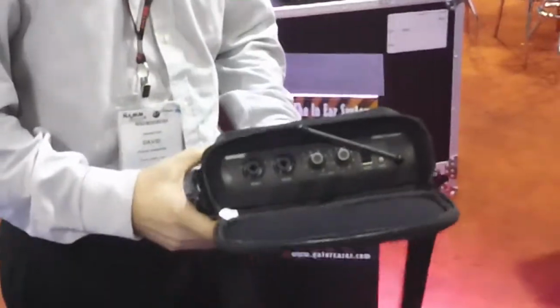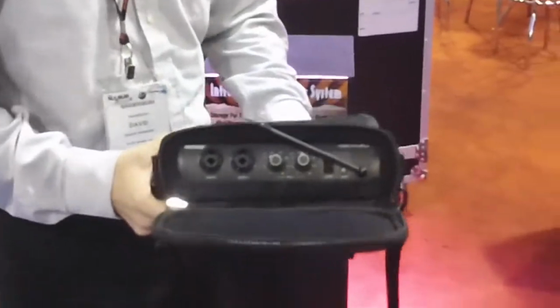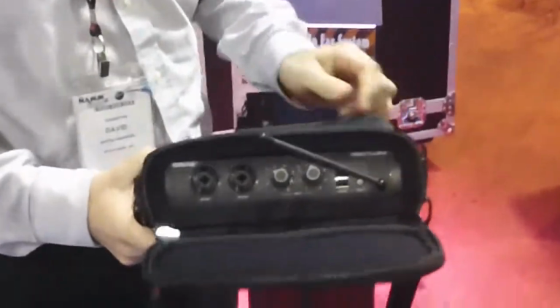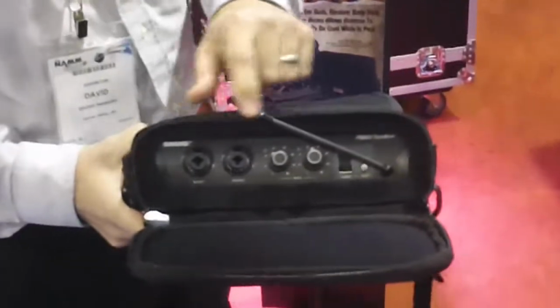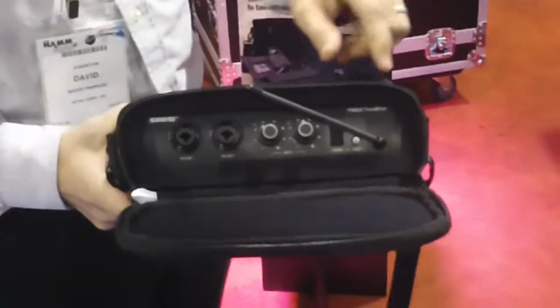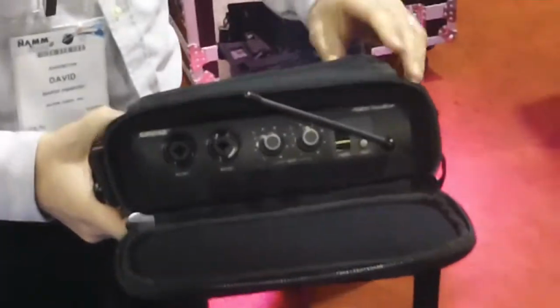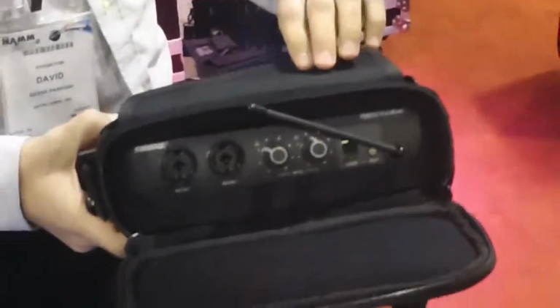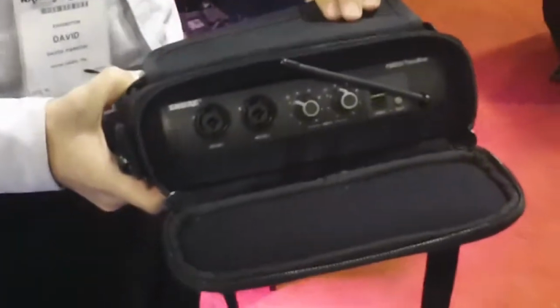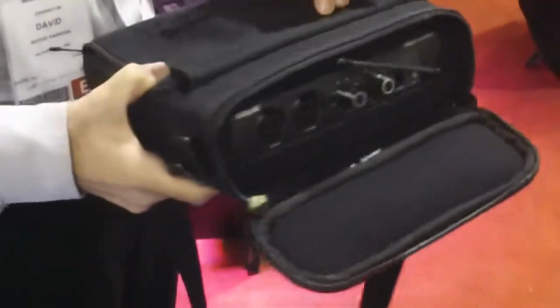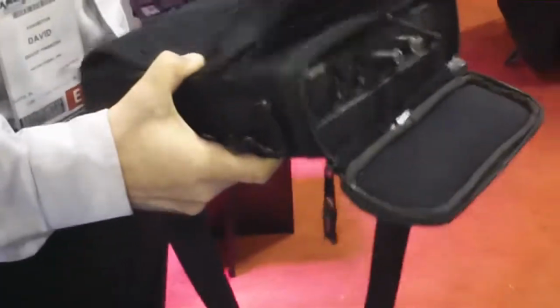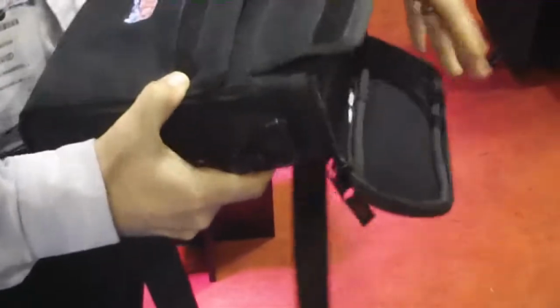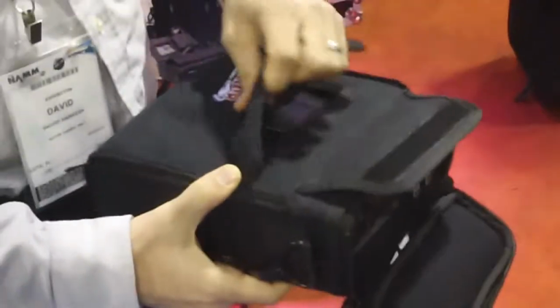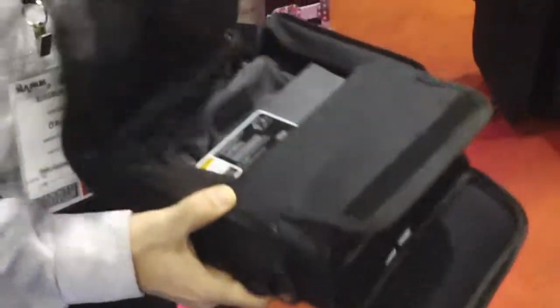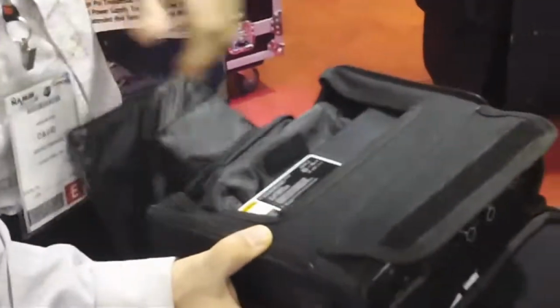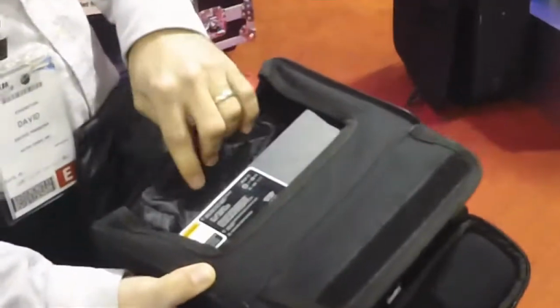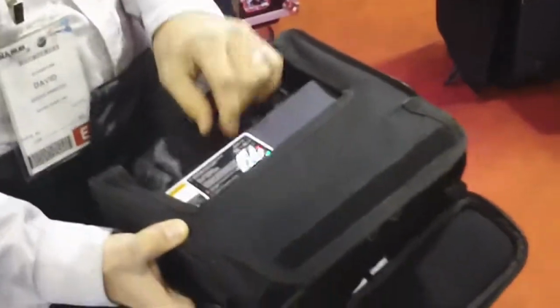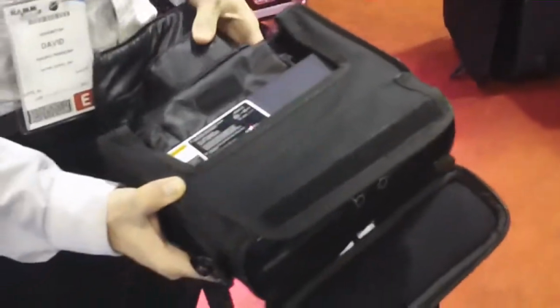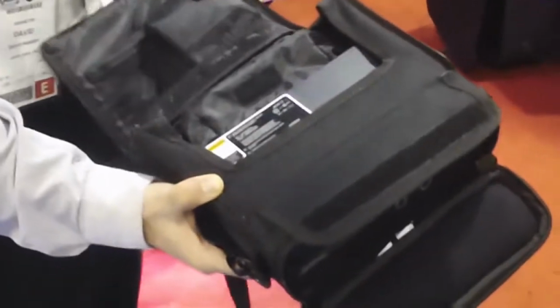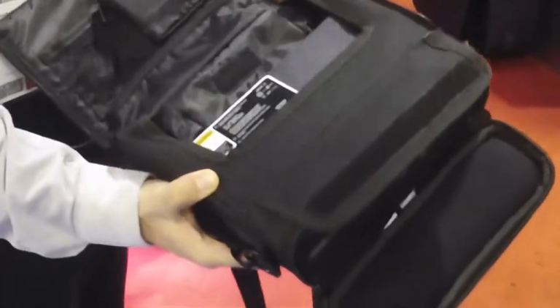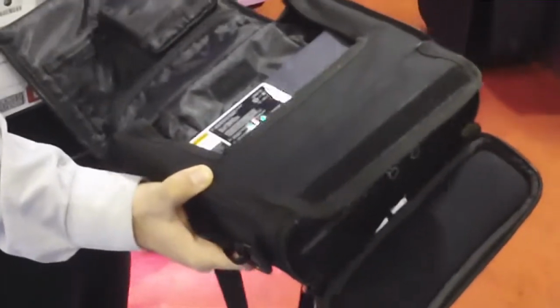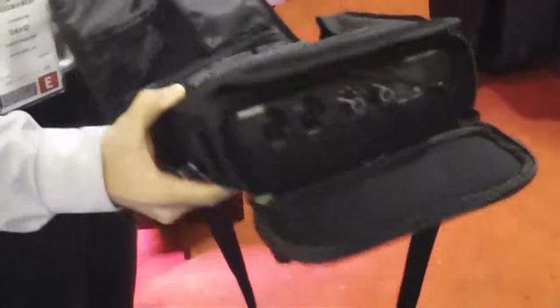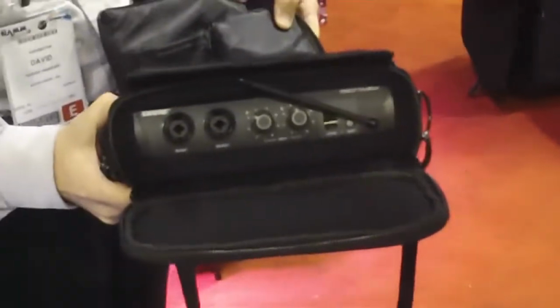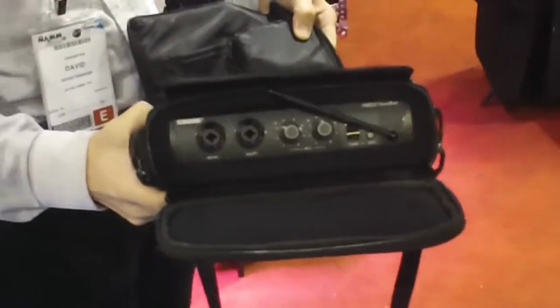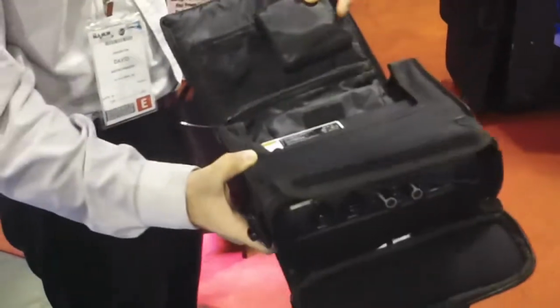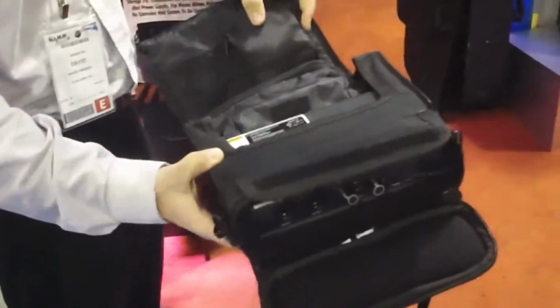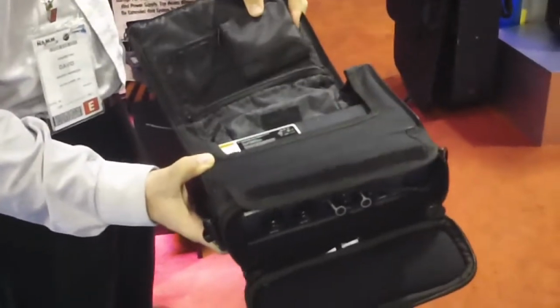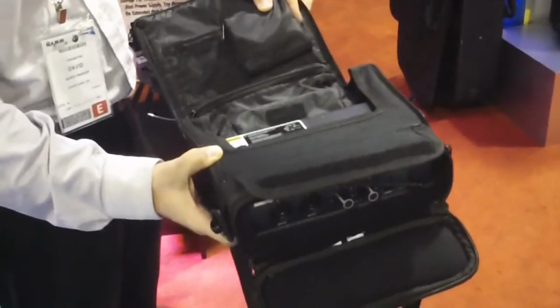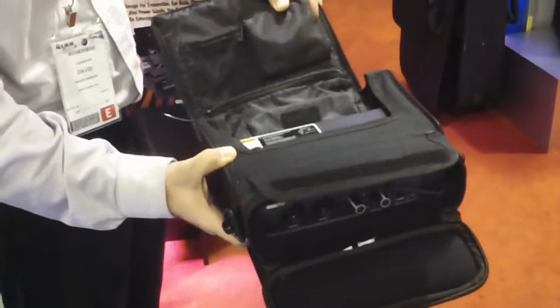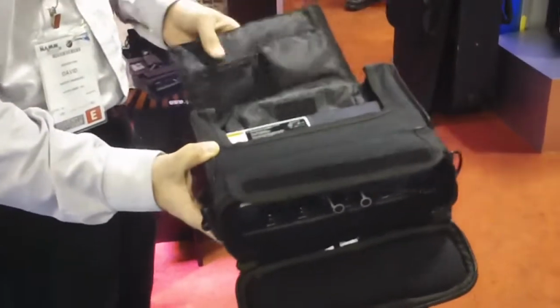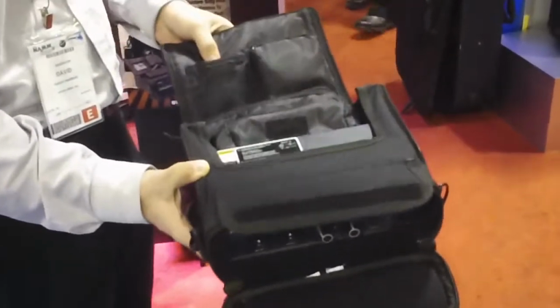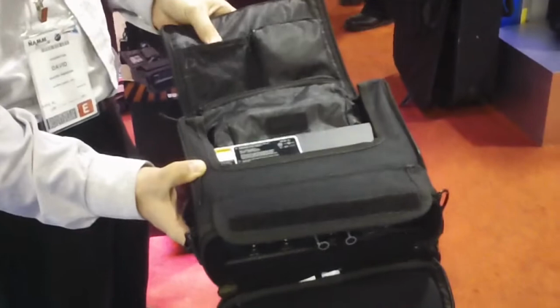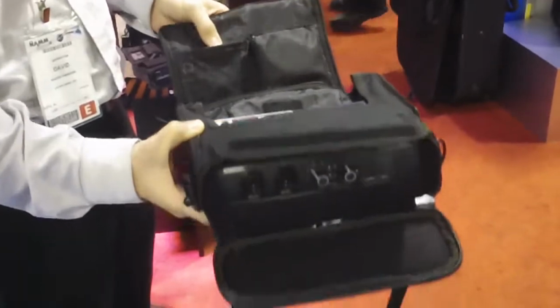This system will allow you to hold one in-ear monitor receiver. You can open it up, unzip the bag, and have your antenna sticking out of the top. Run all your cabling while it's in the bag. It has a pouch for your earbuds and any accessories that you need.